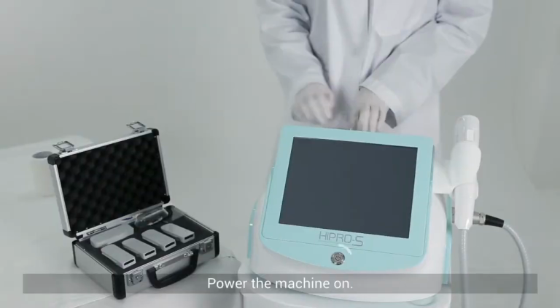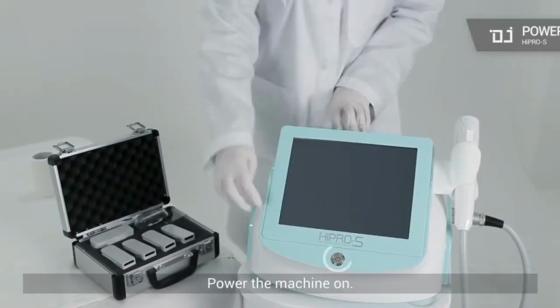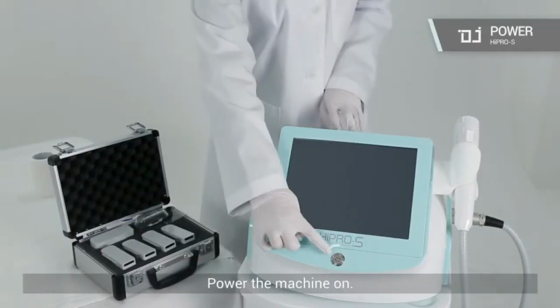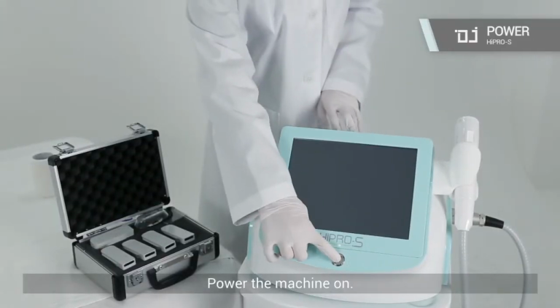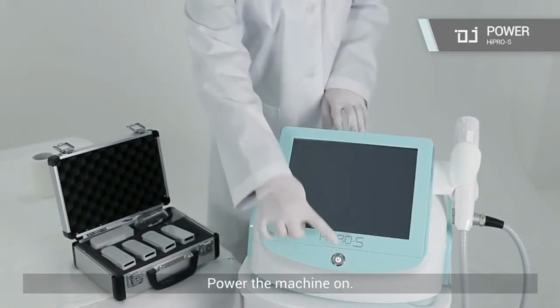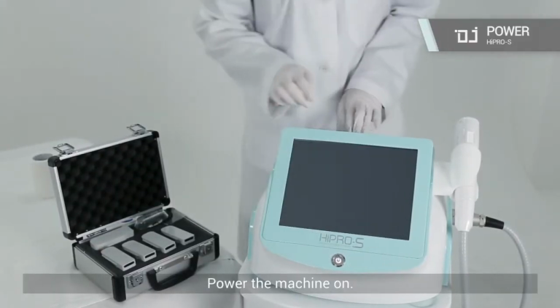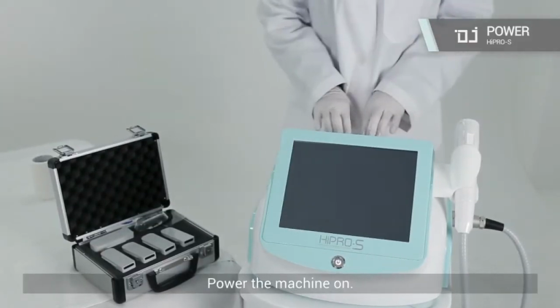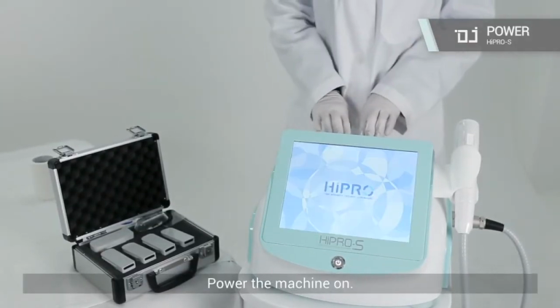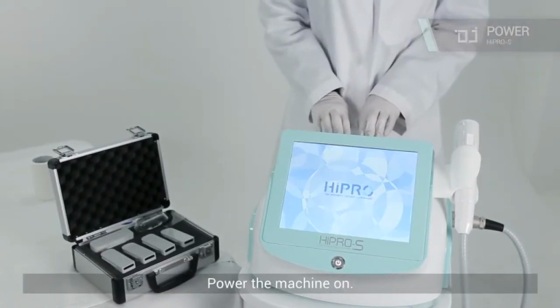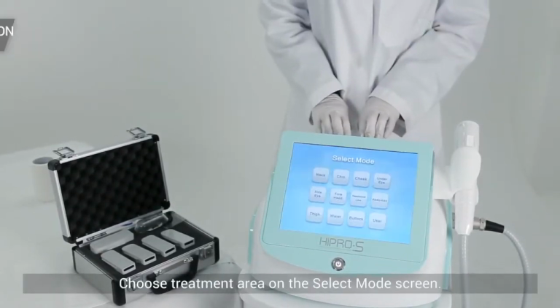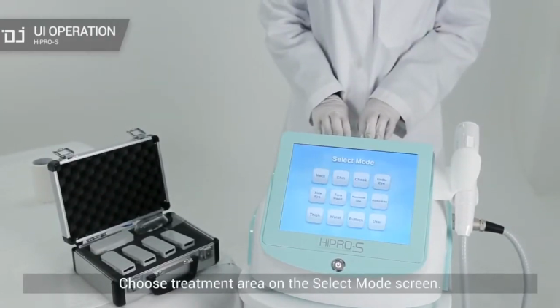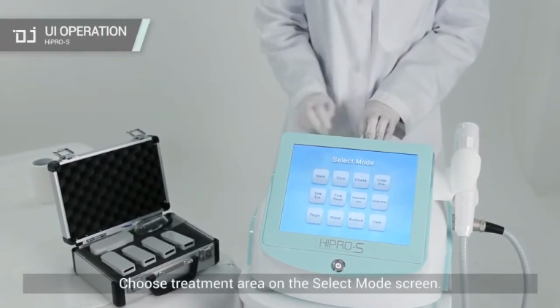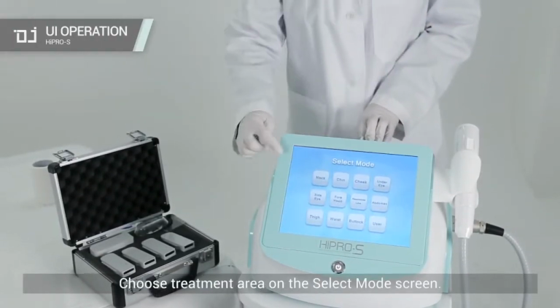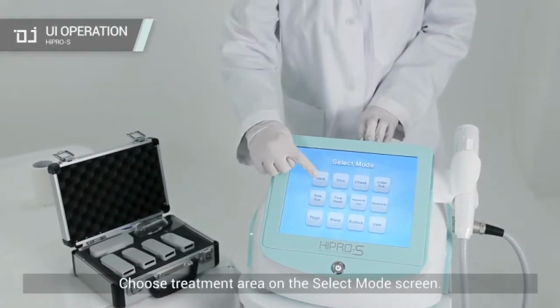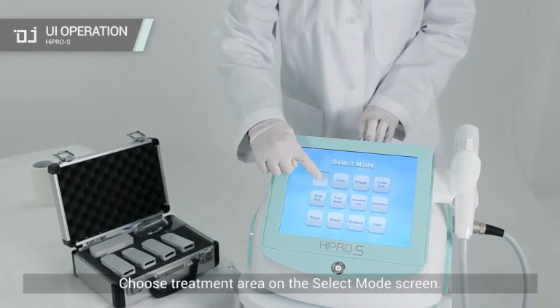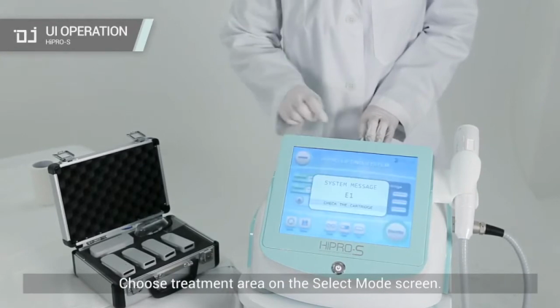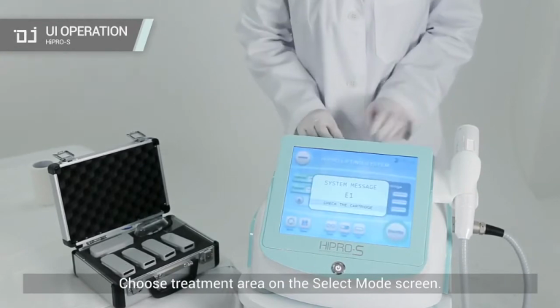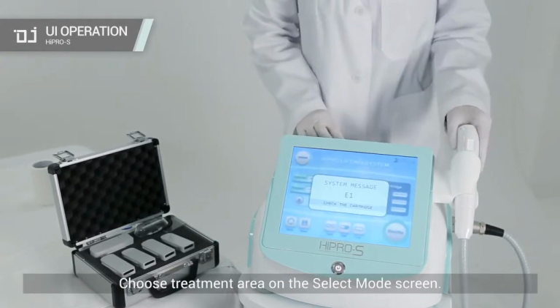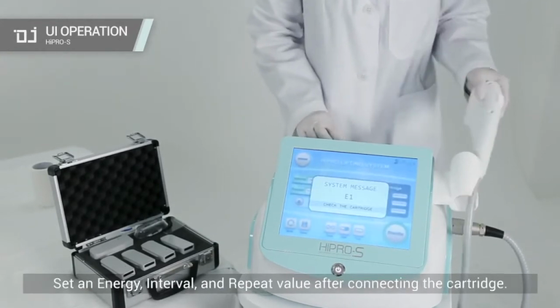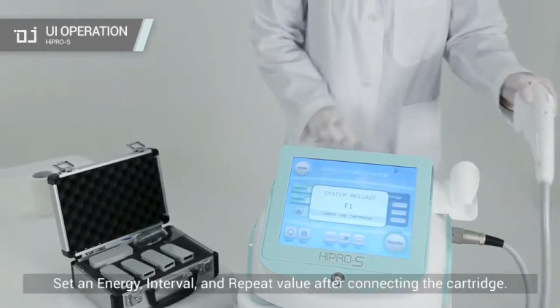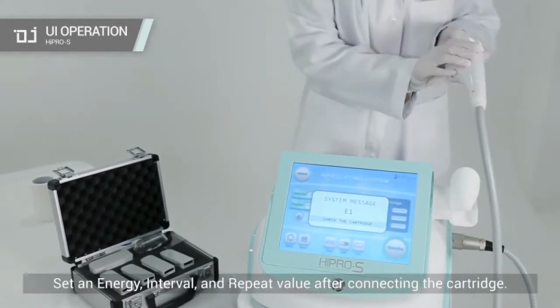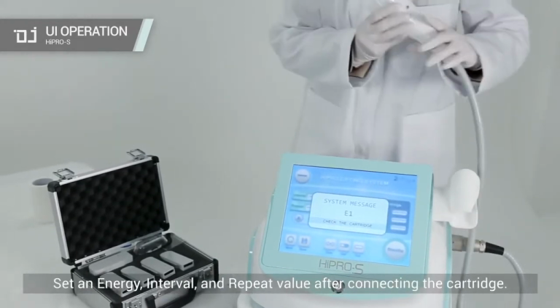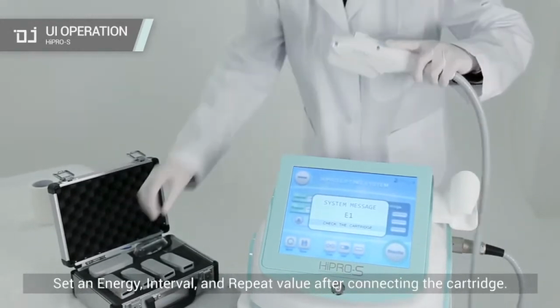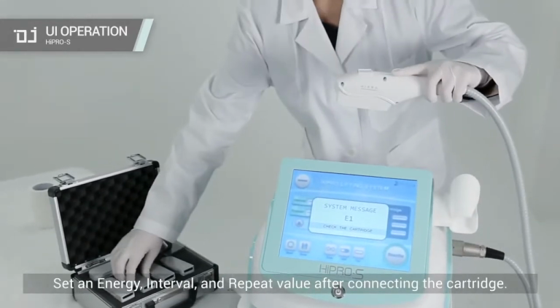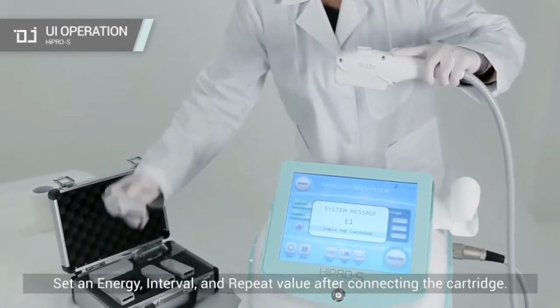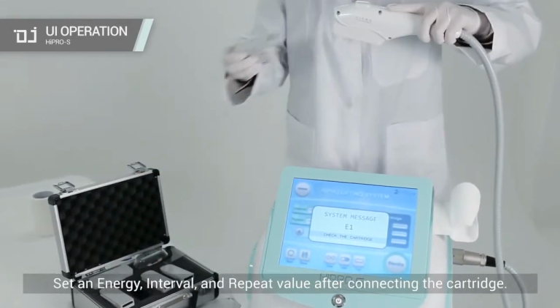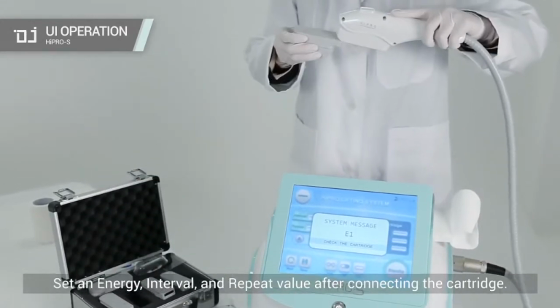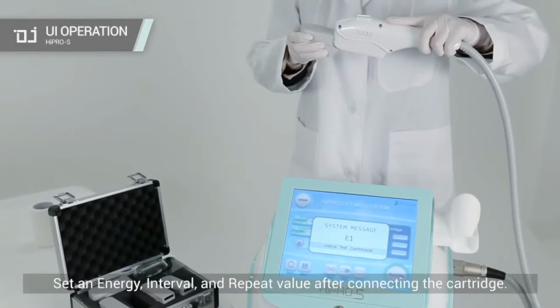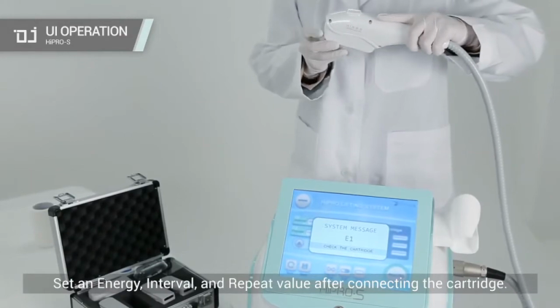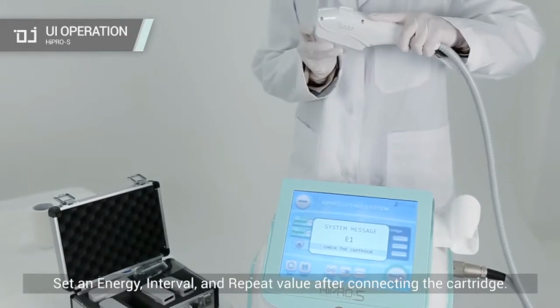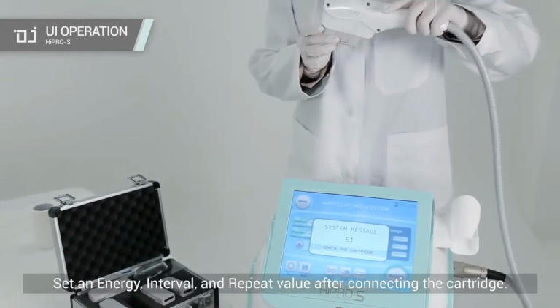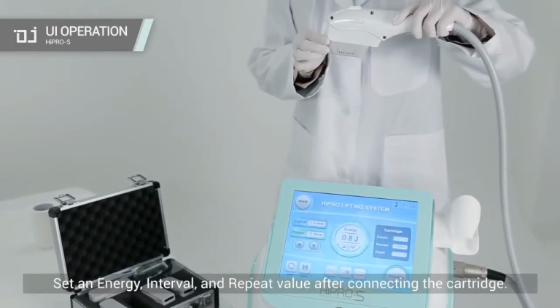Power the machine on. Choose the treatment area on the select mode screen. Set an energy, interval, and repeat value after connecting the cartridge.